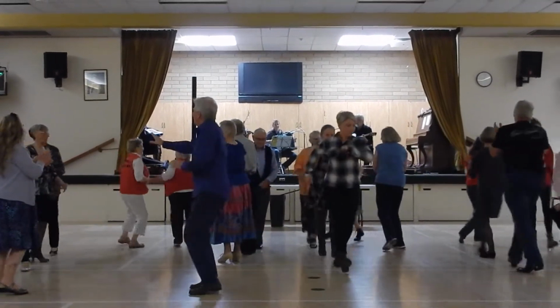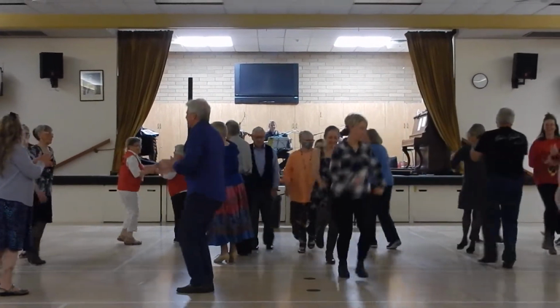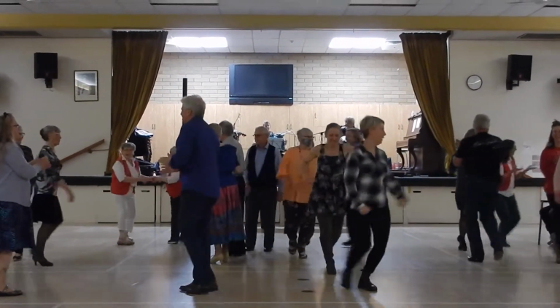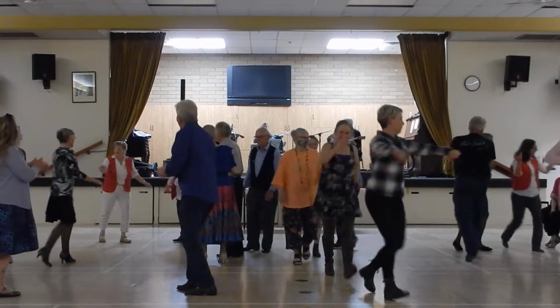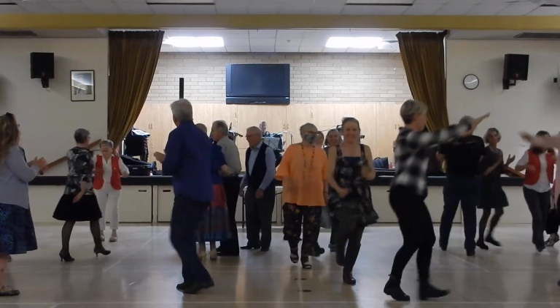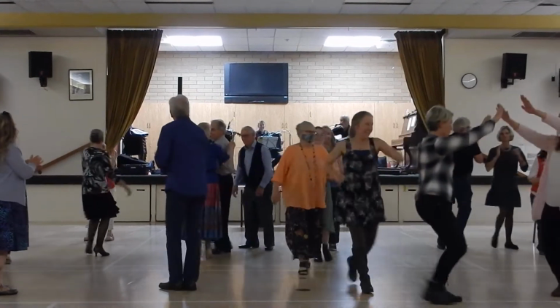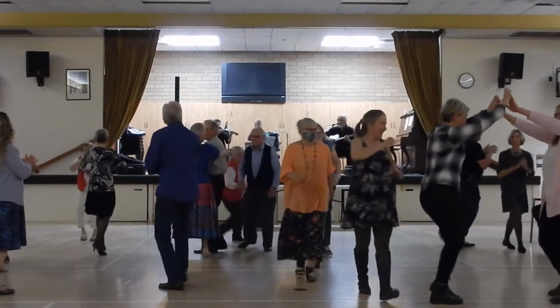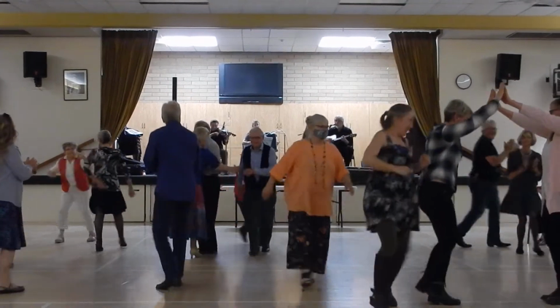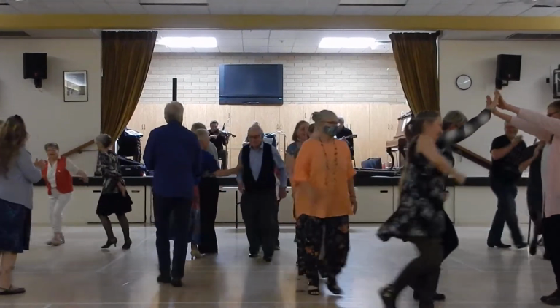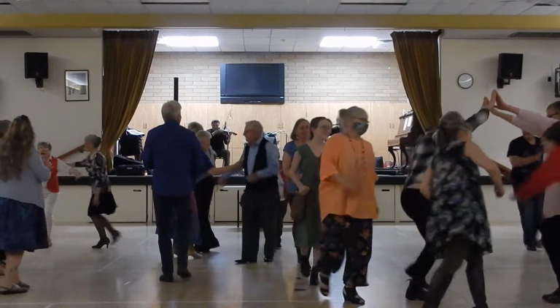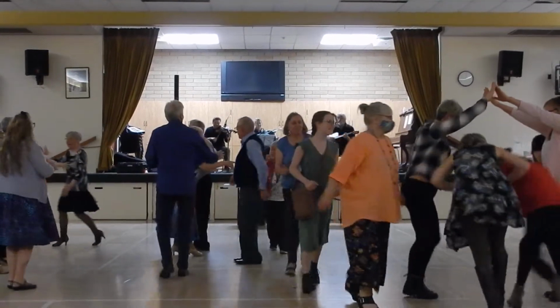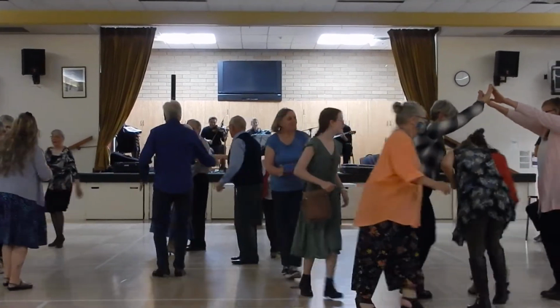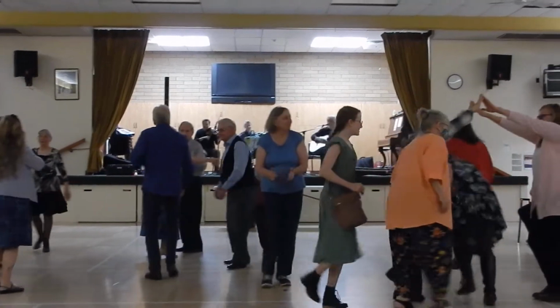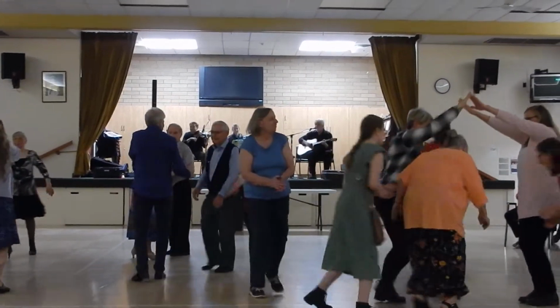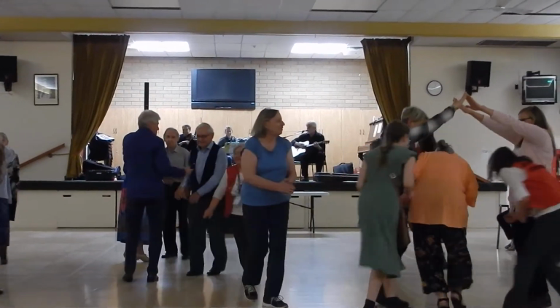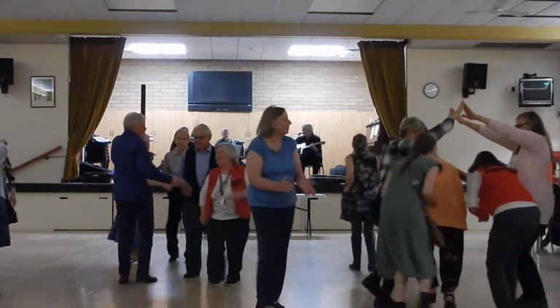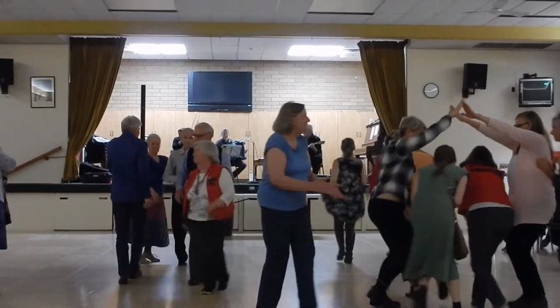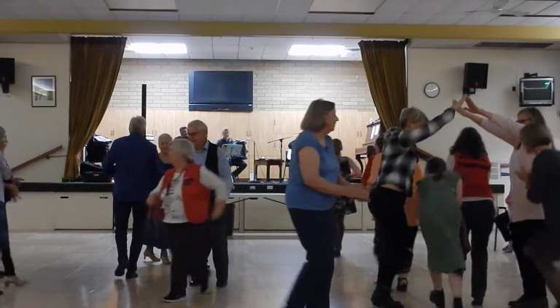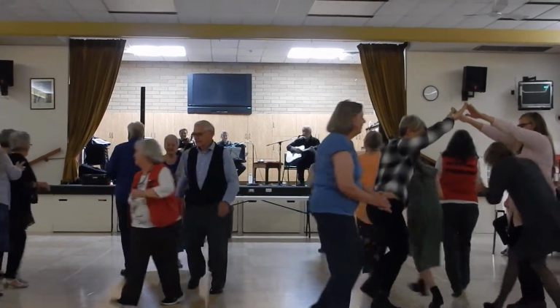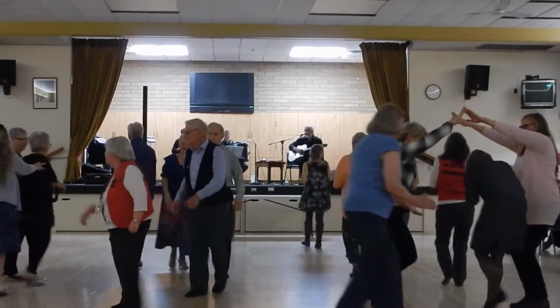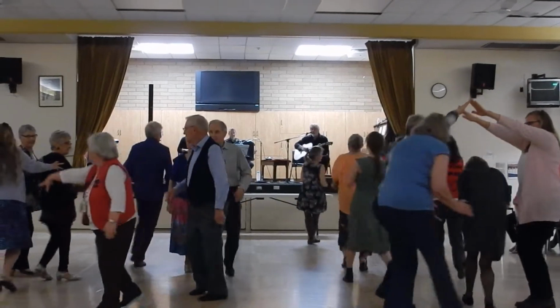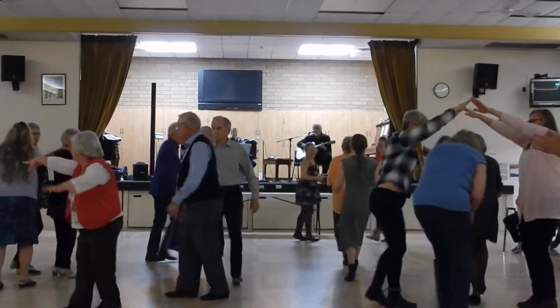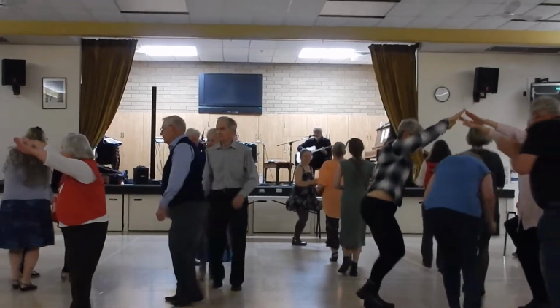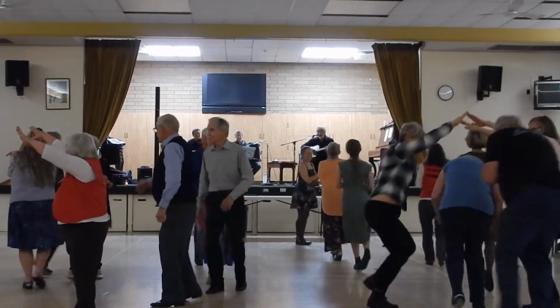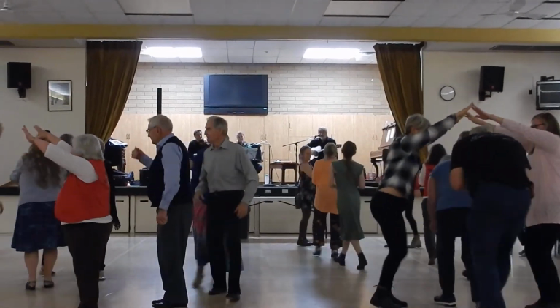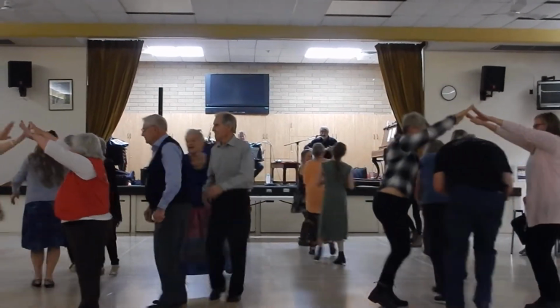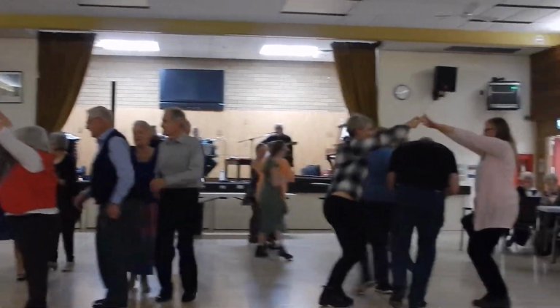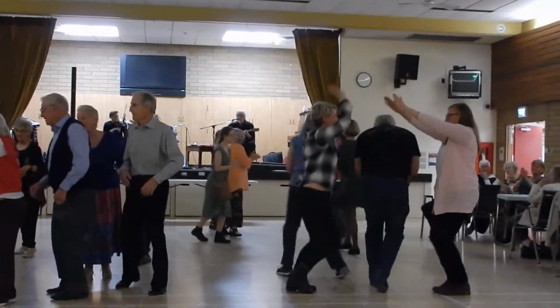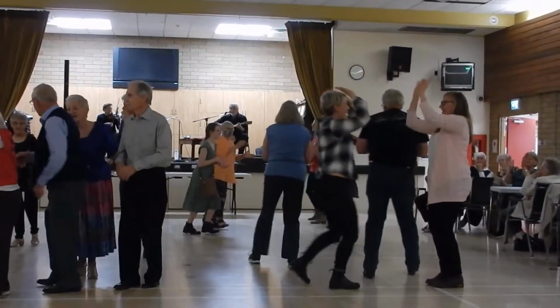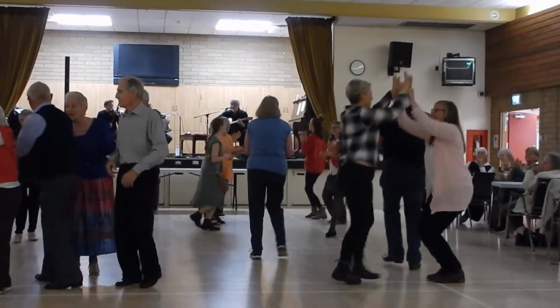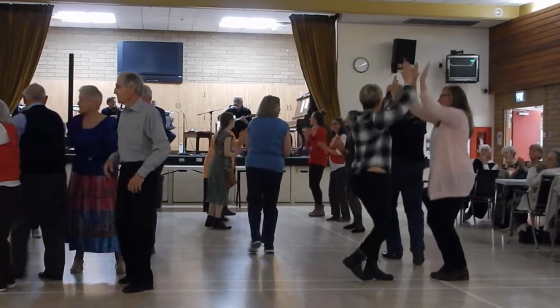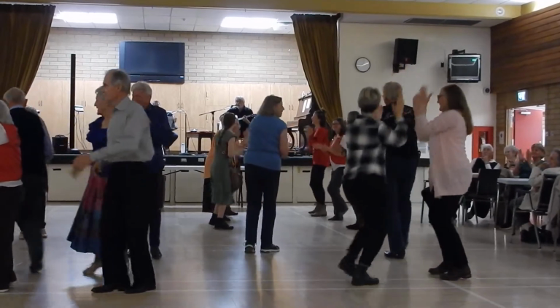You're a banana, and everybody's going to follow you. Follow the first people. Make an arch down here. You guys just keep dancing. Go through the arch.